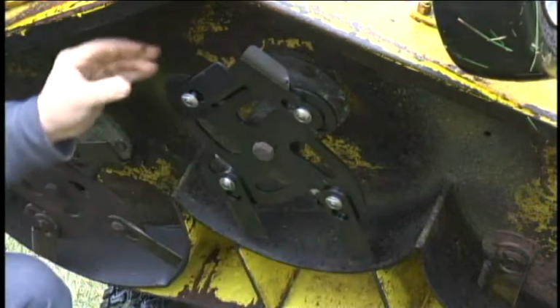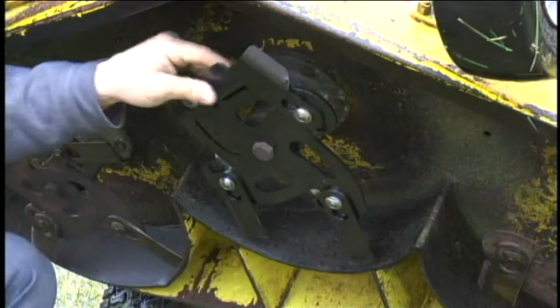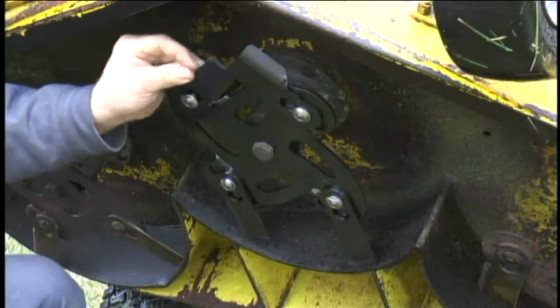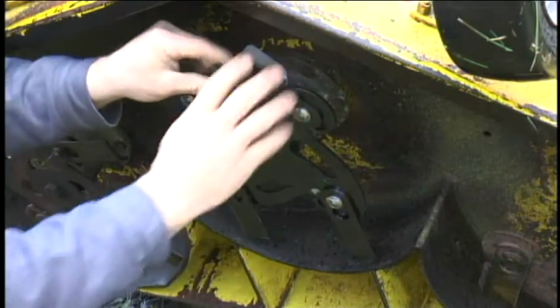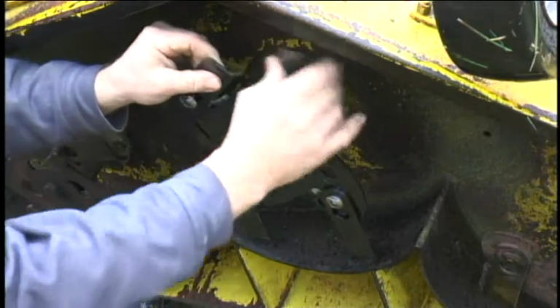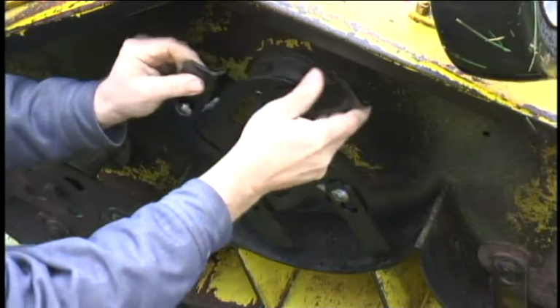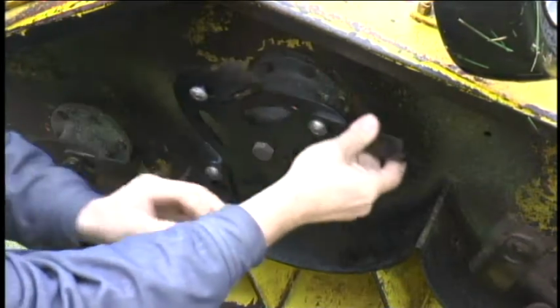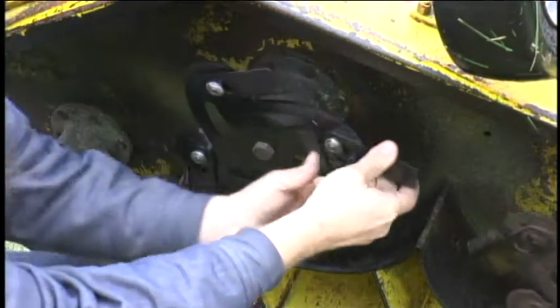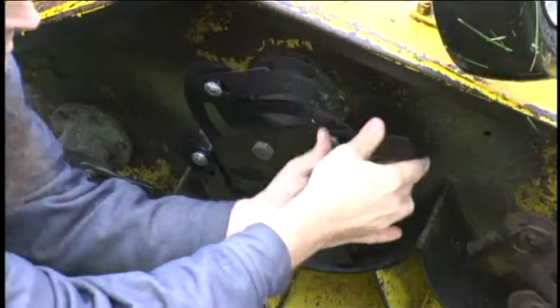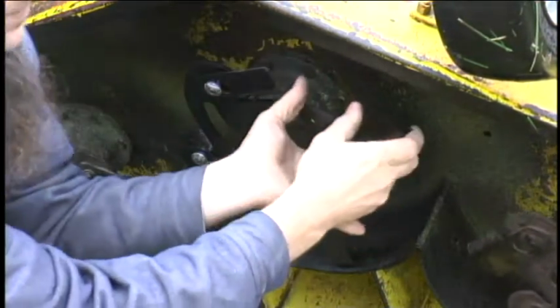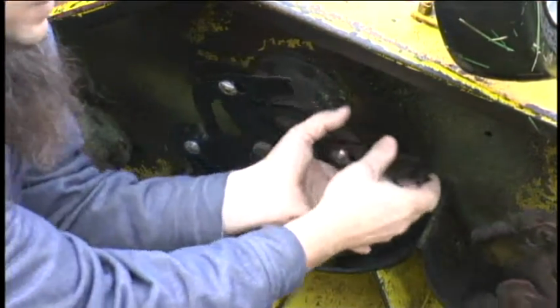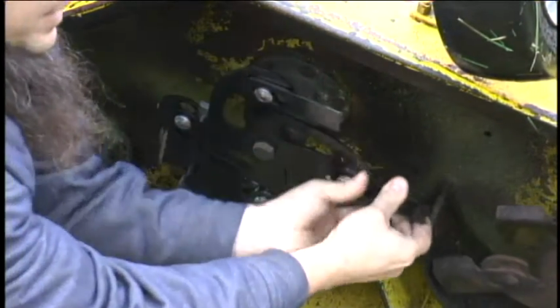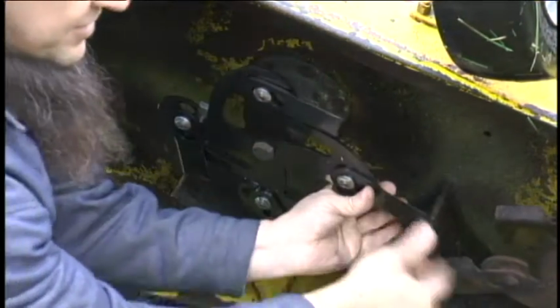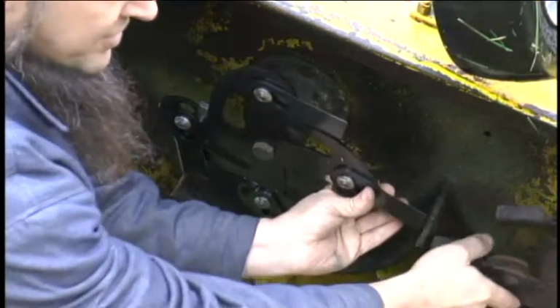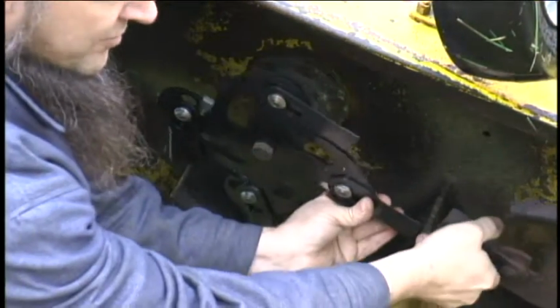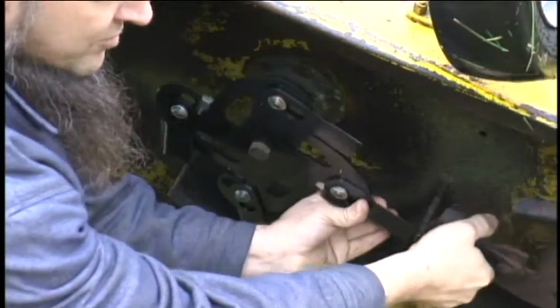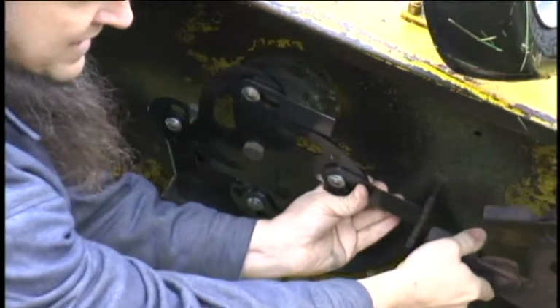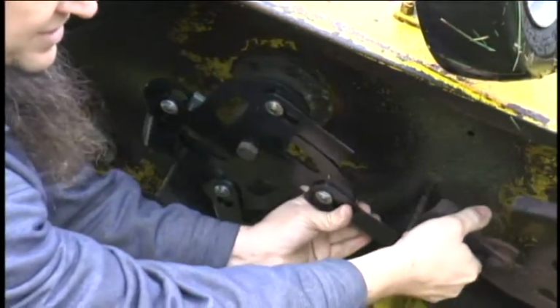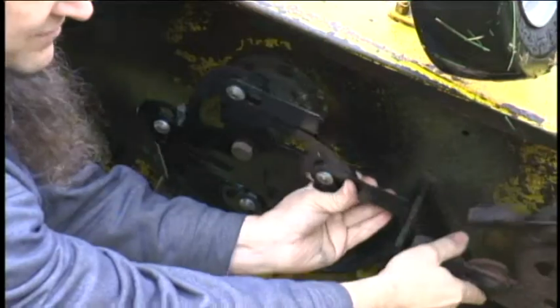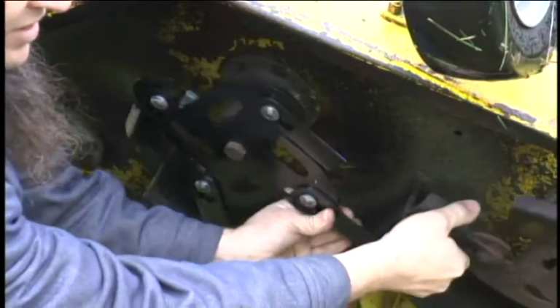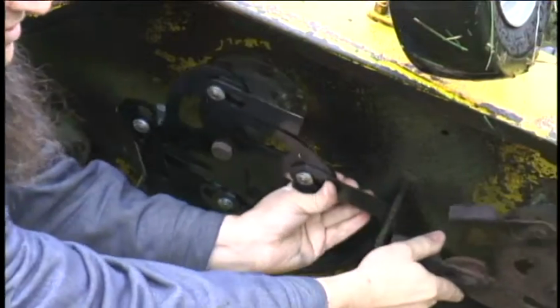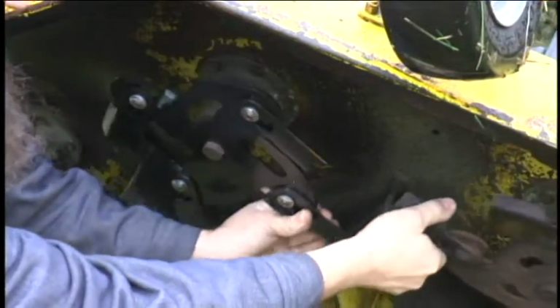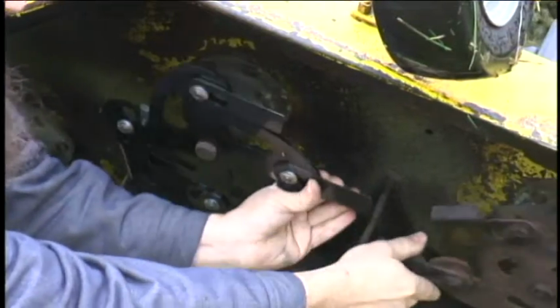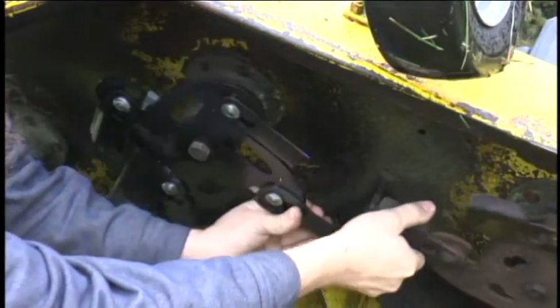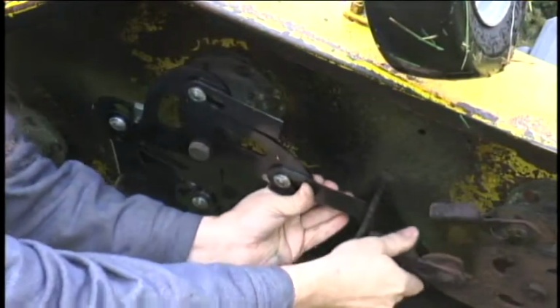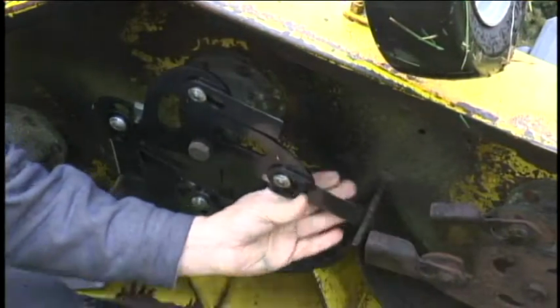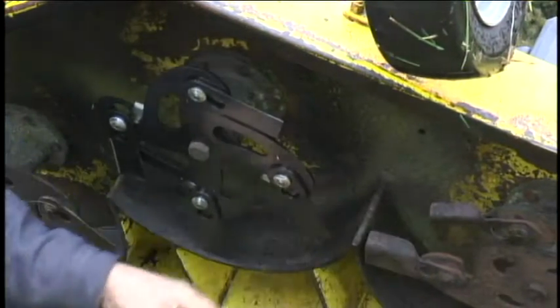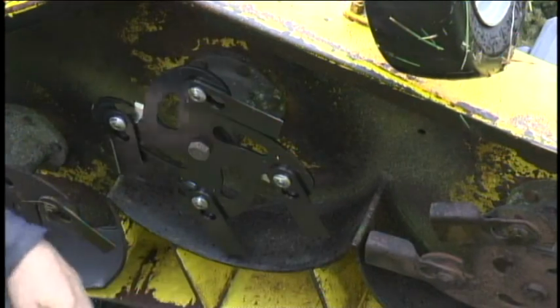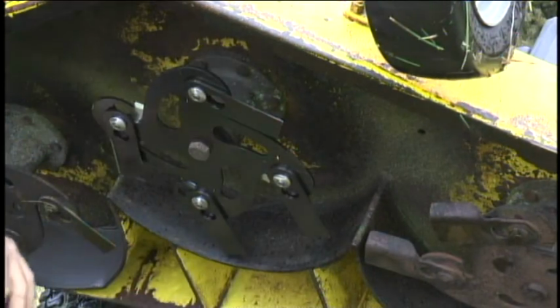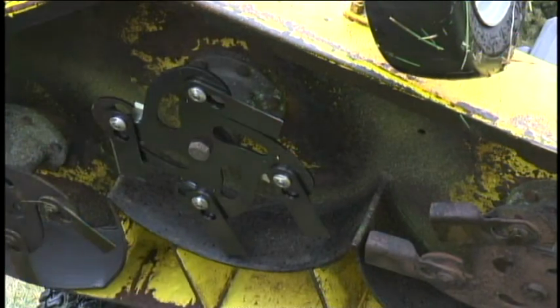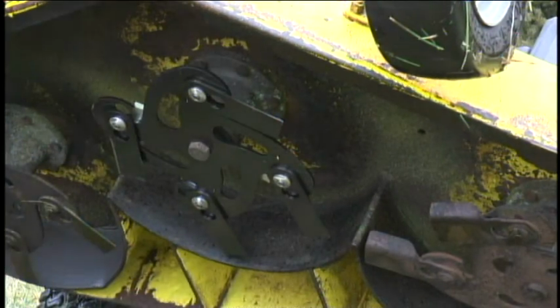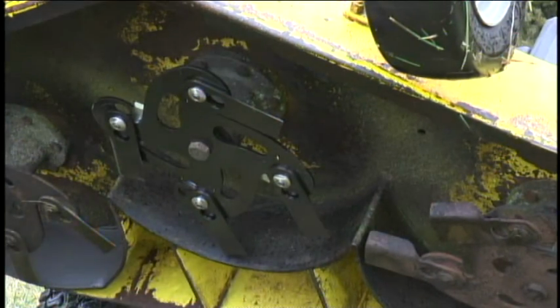After that's done, the final step is to turn your lawn mower blades and check for clearance before powering the lawn mower up. And you should be ready to go.